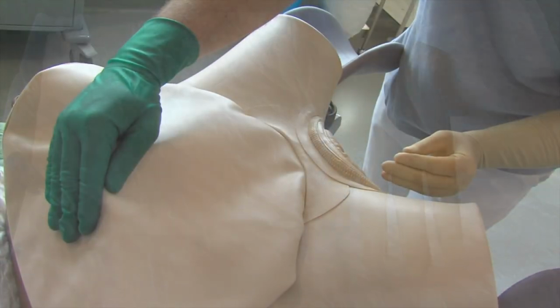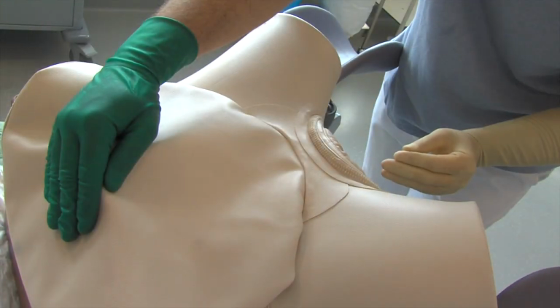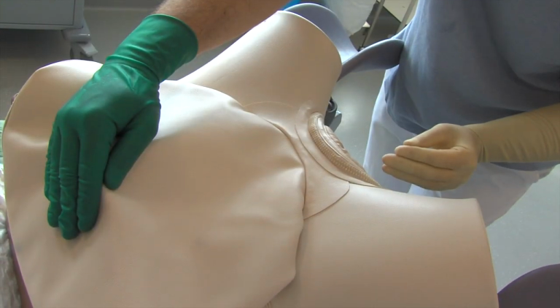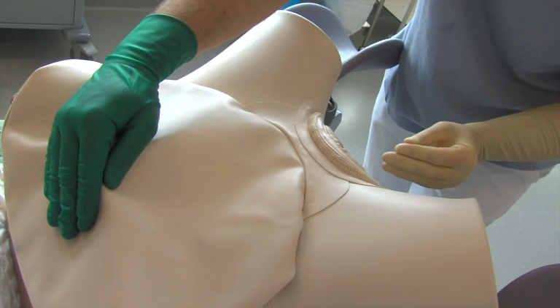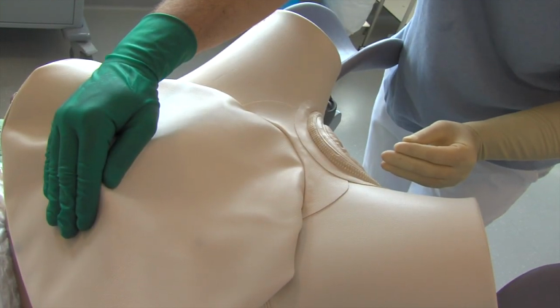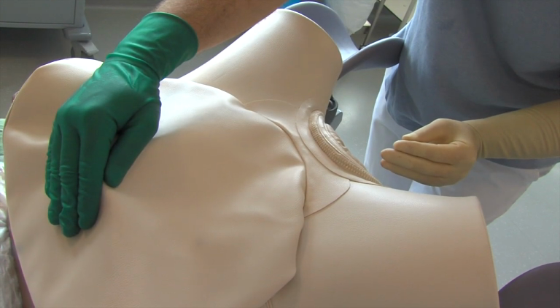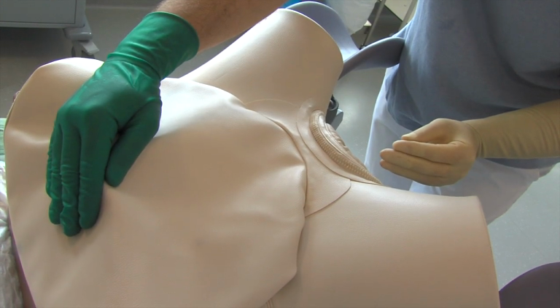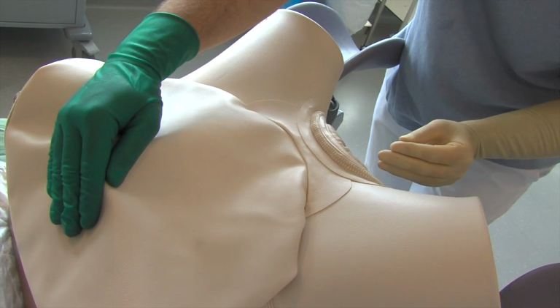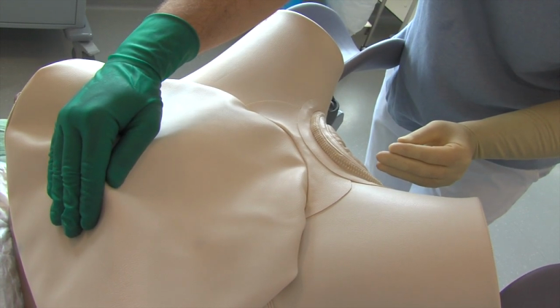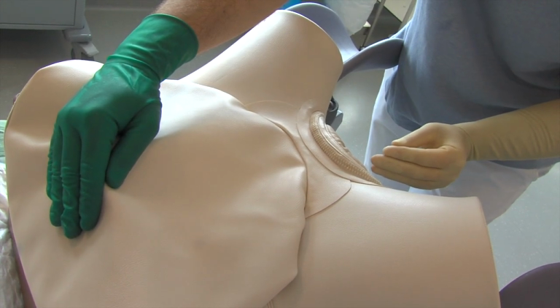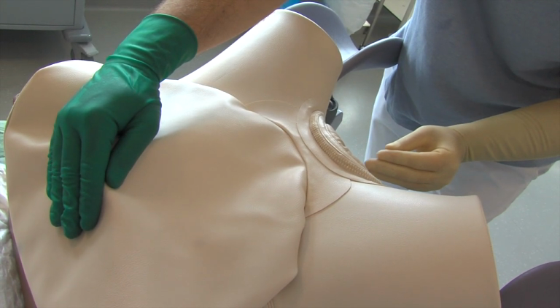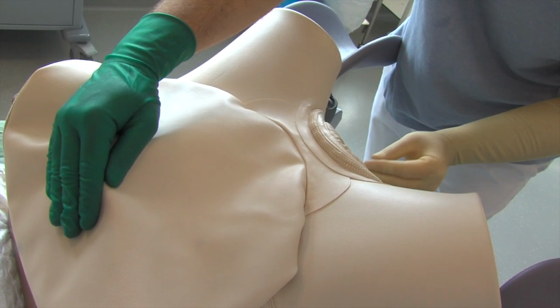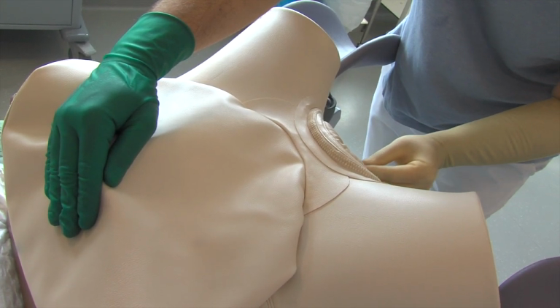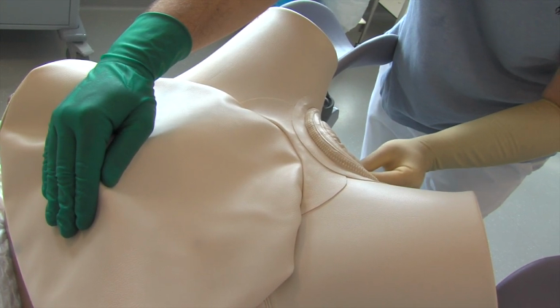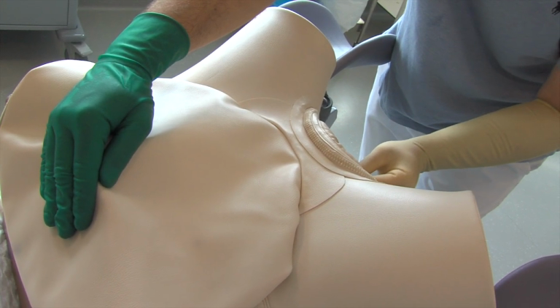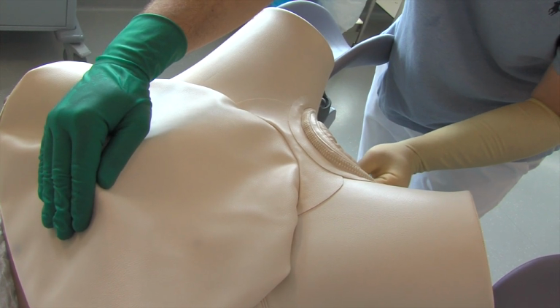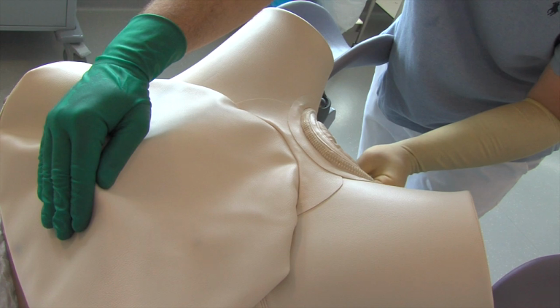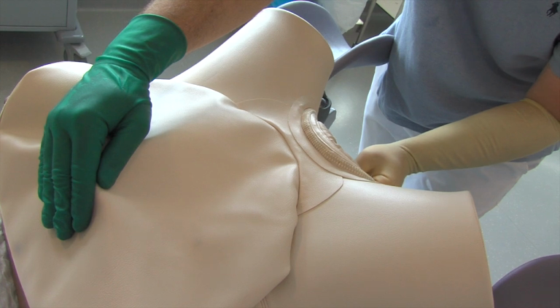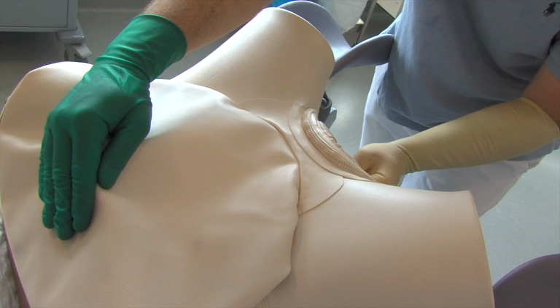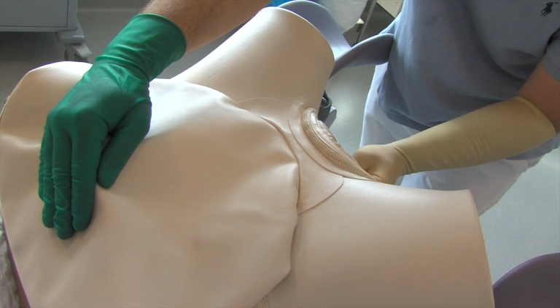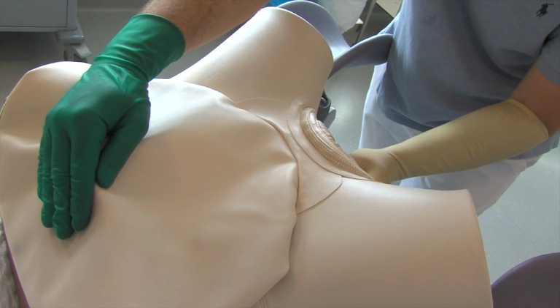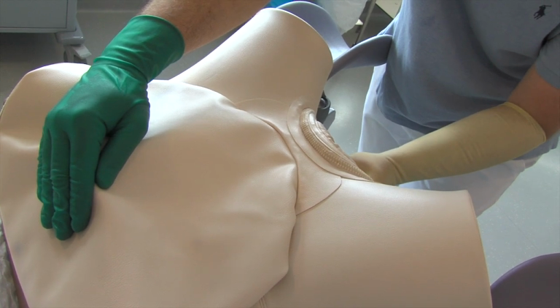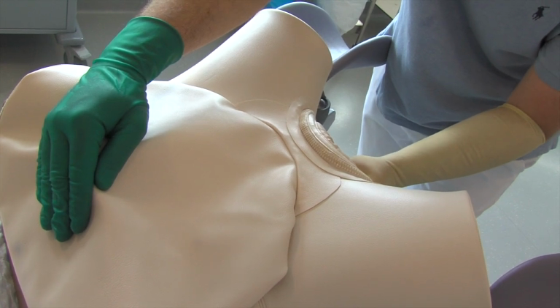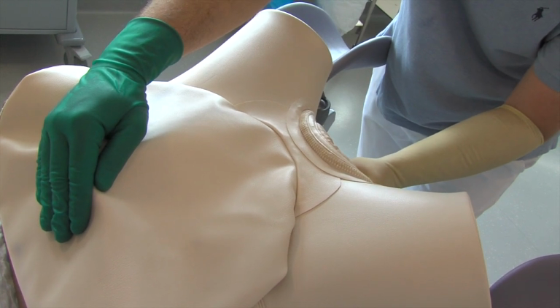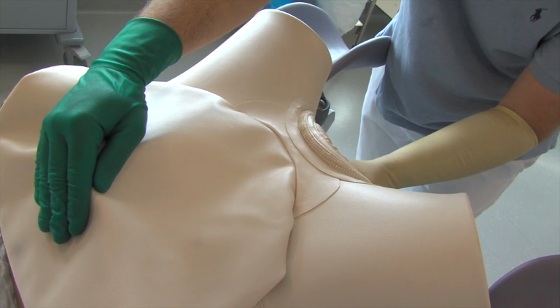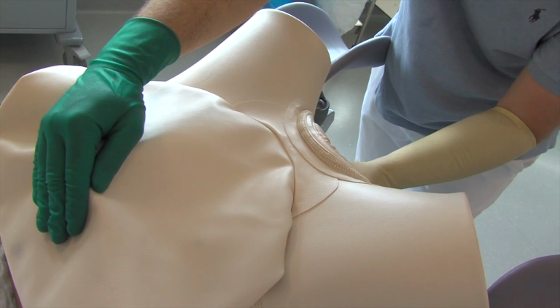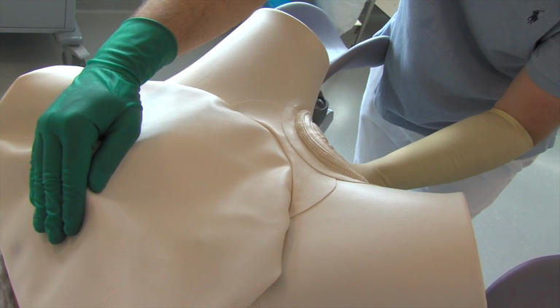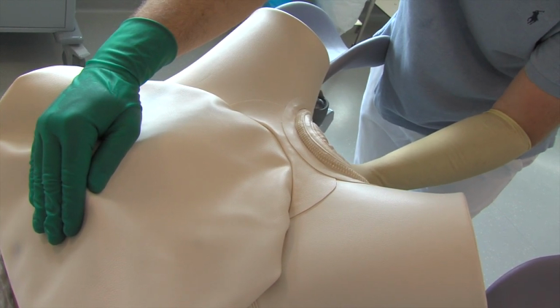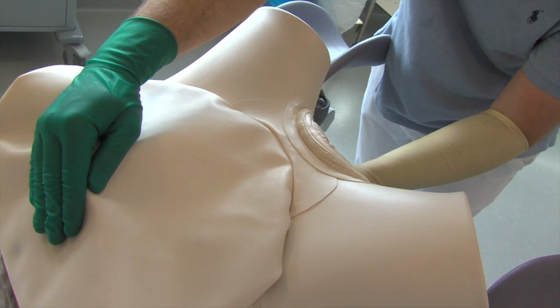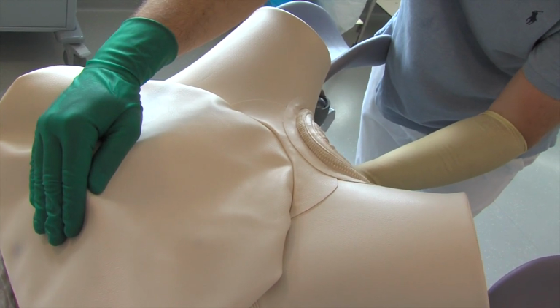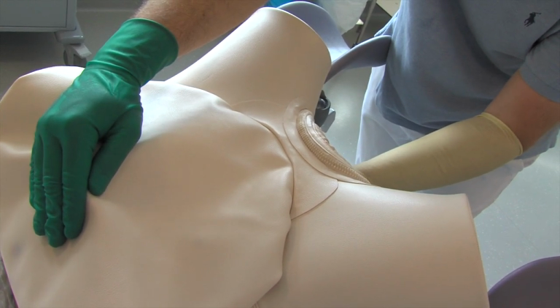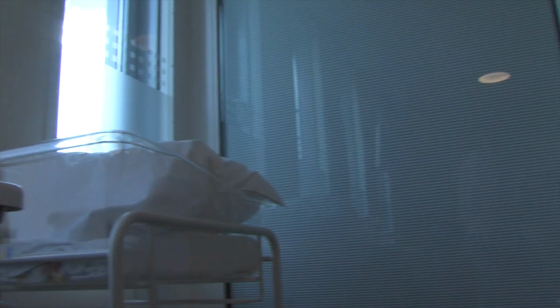At vaginal entry, the internal hand is held in a conical position called main d'accoucheur, and the external hand supports the uterine fundus.